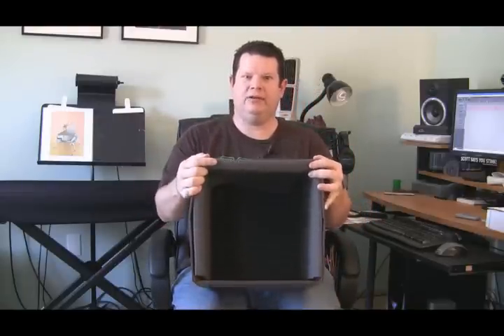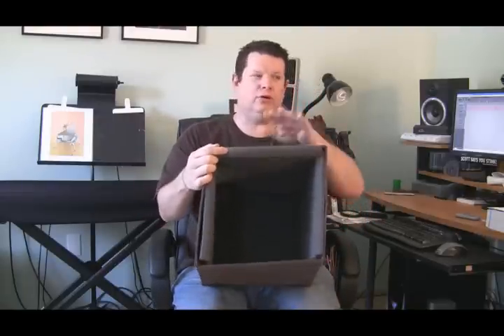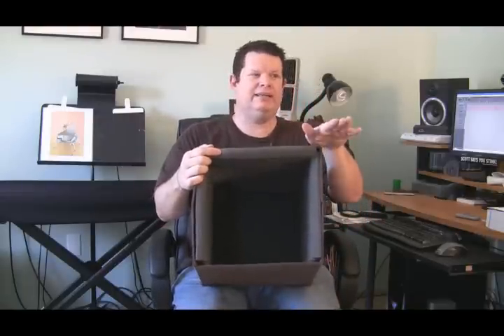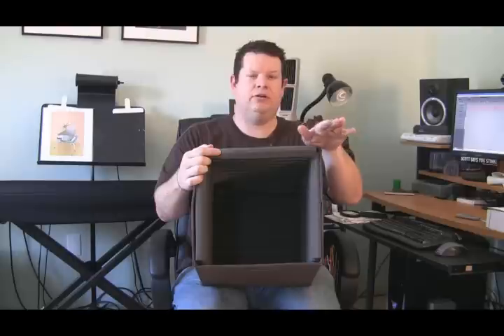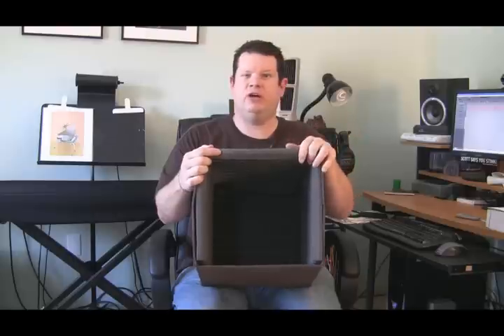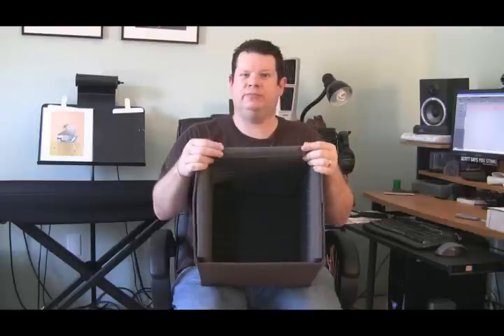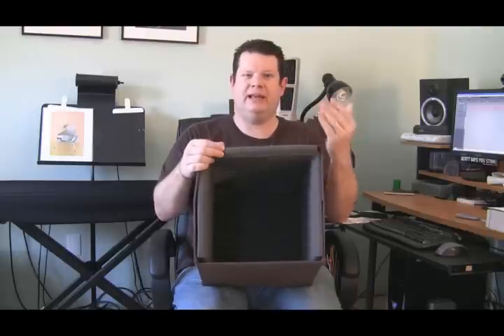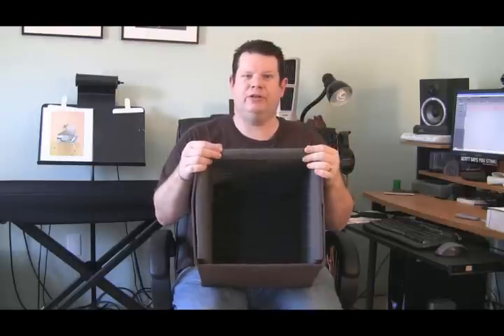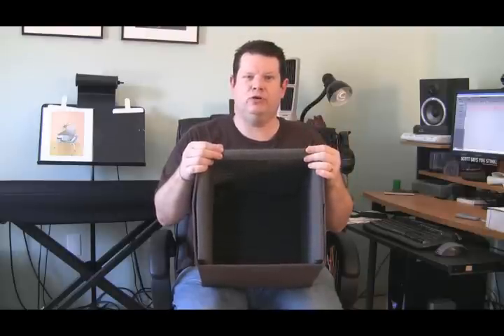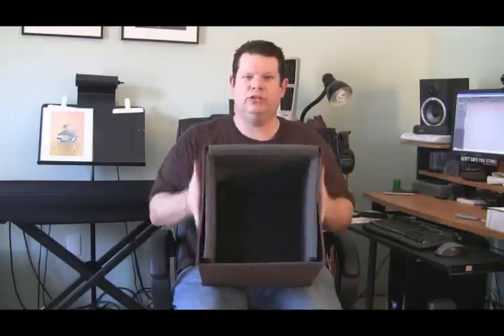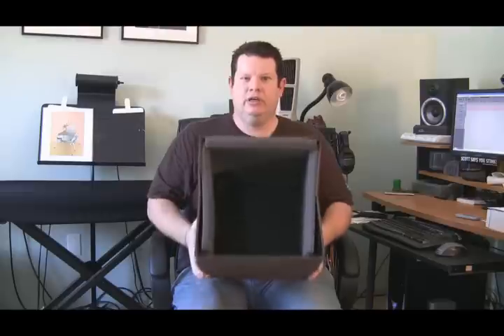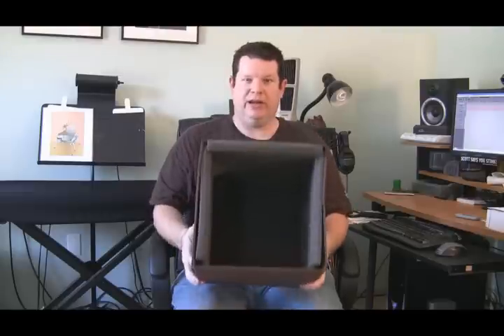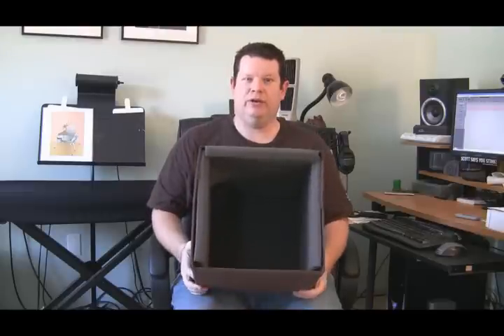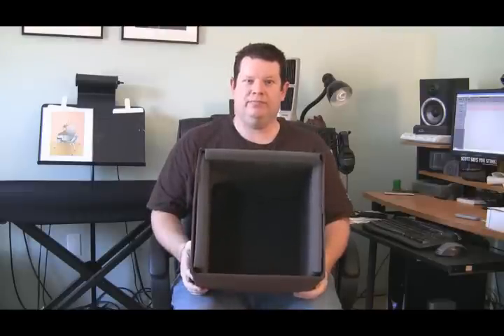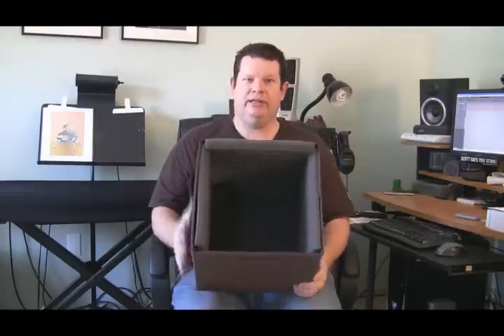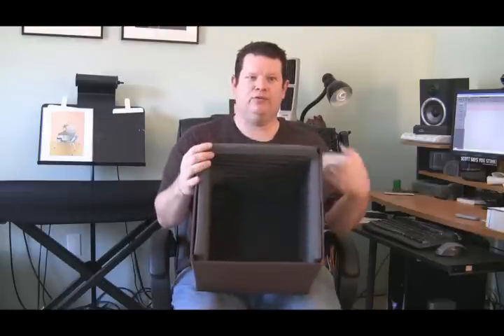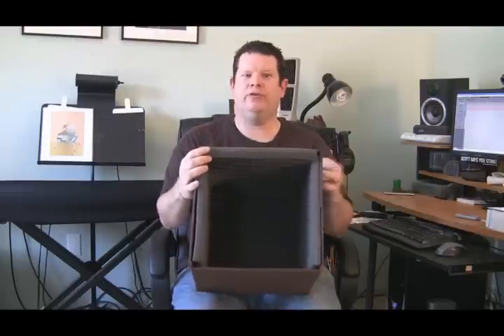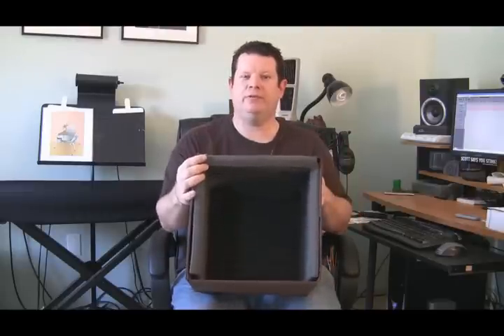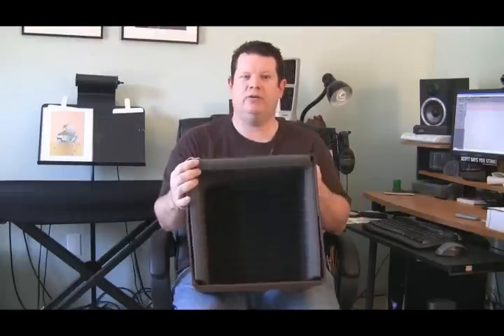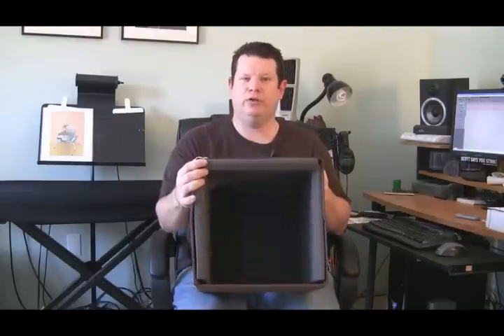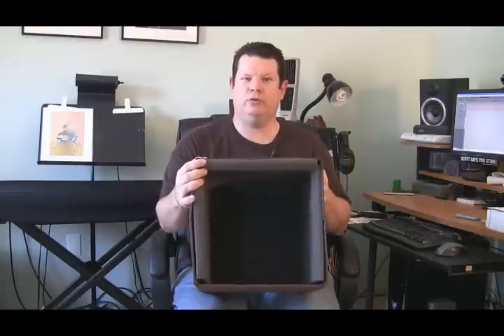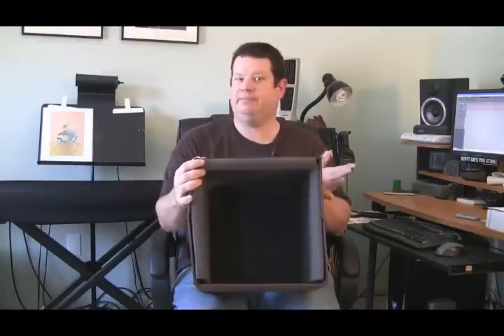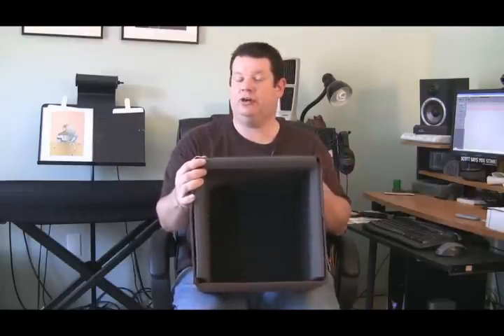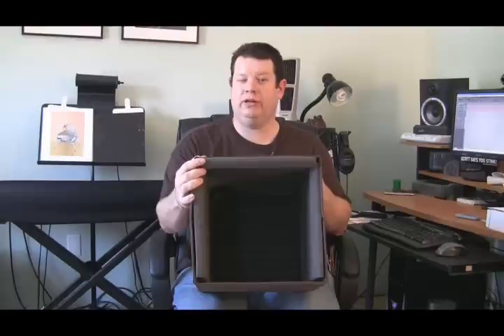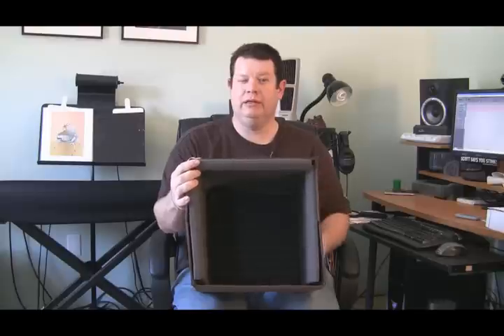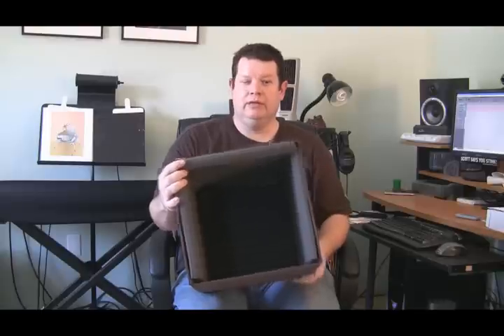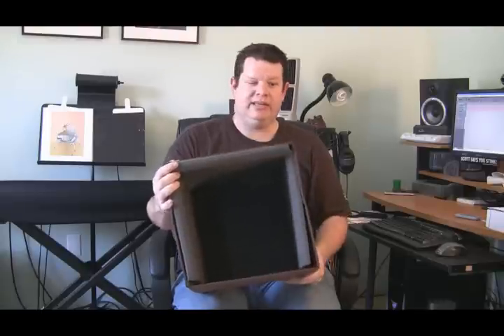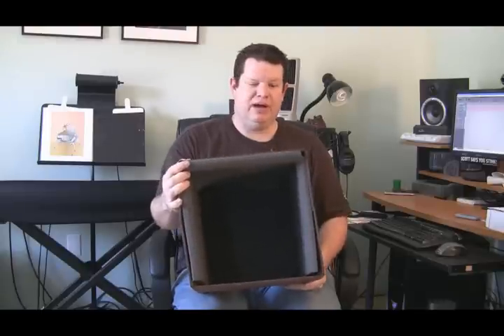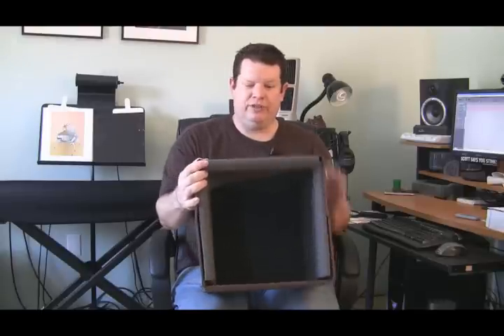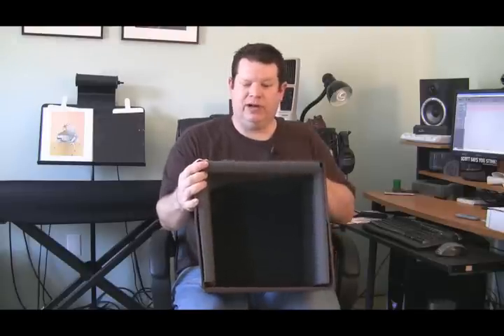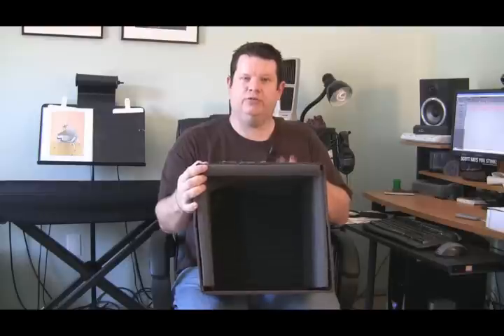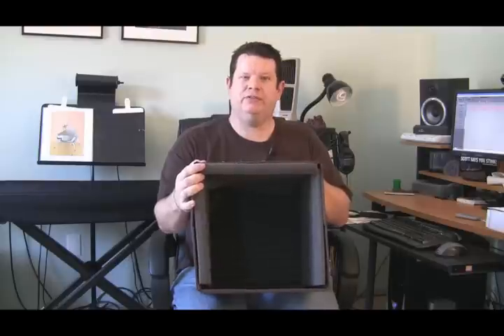I'm keeping the bottom open — there's not going to be any foam on the bottom — so I can lay it down on the floor or on a shelf. If you're going to record vocals, put the microphone in it, position it however far away from the amplifier or your voice you want, and start recording.